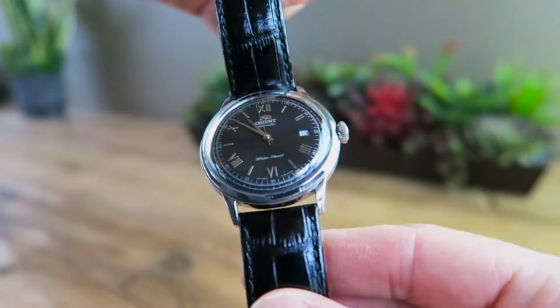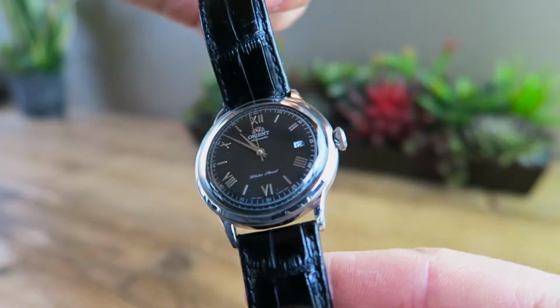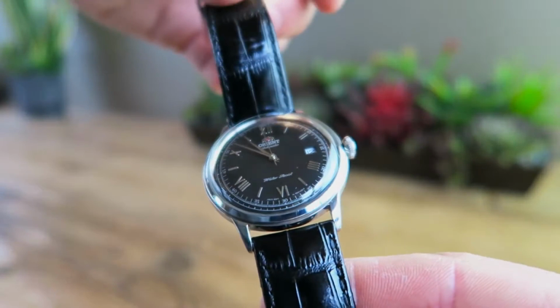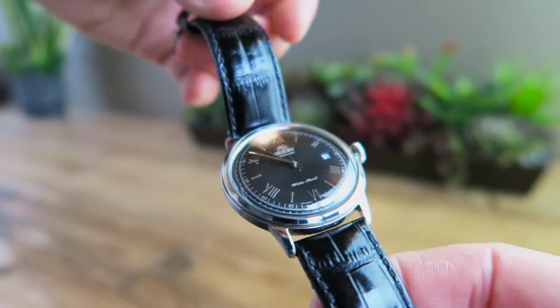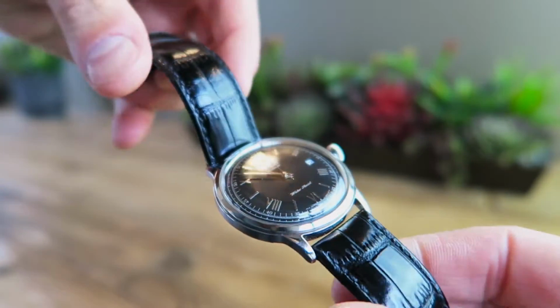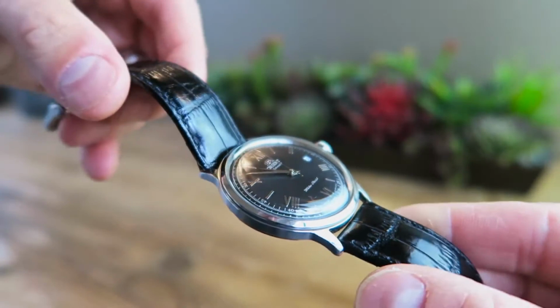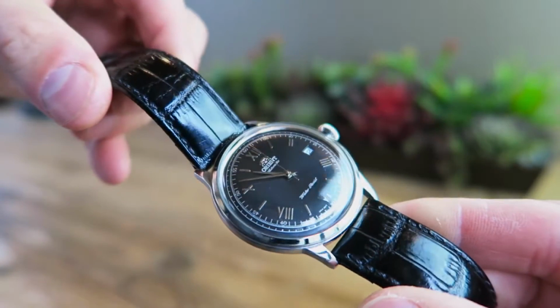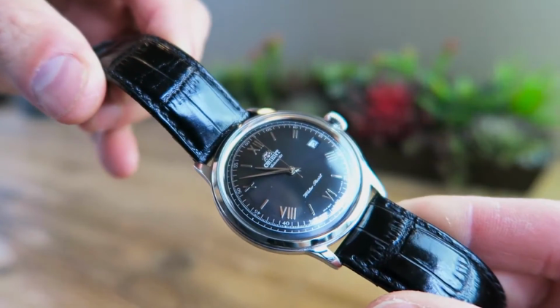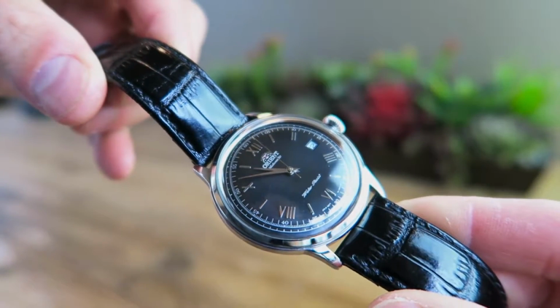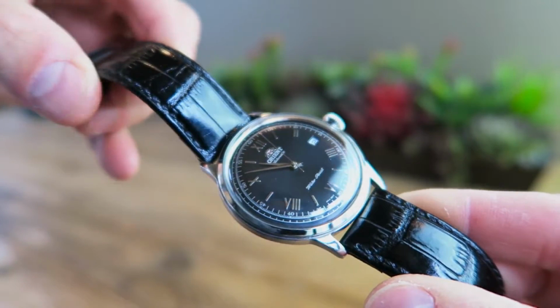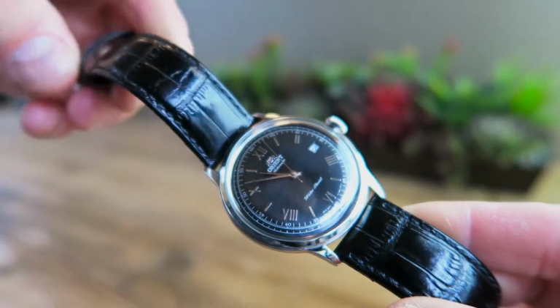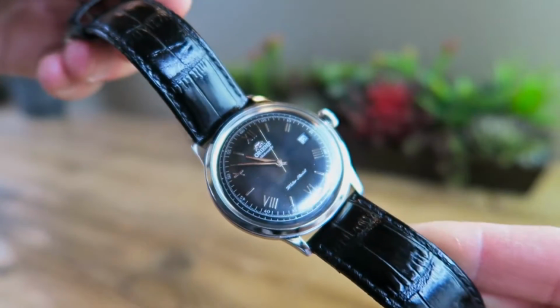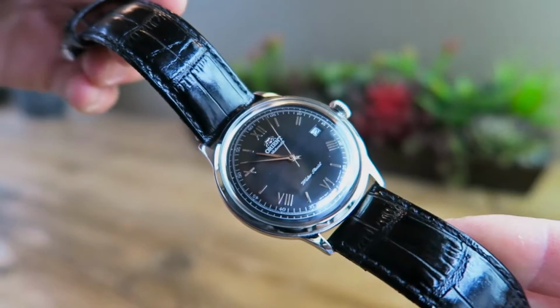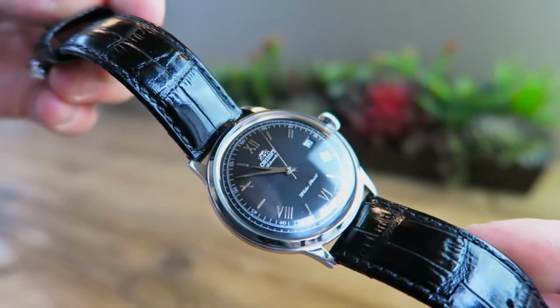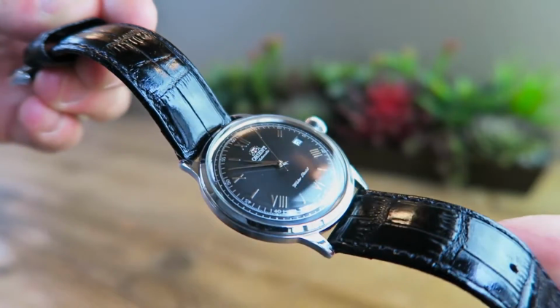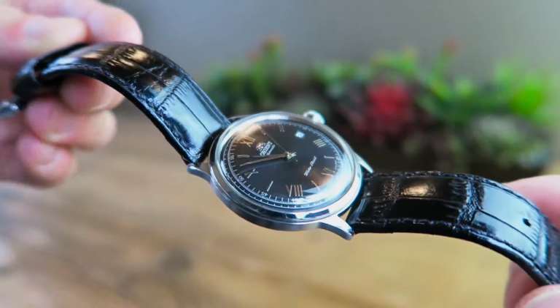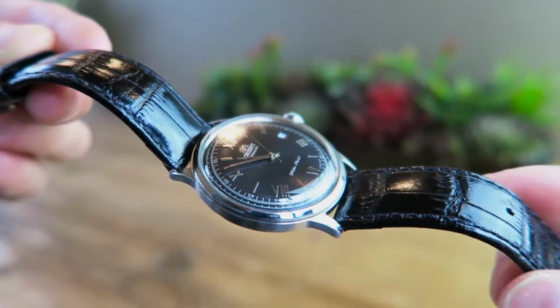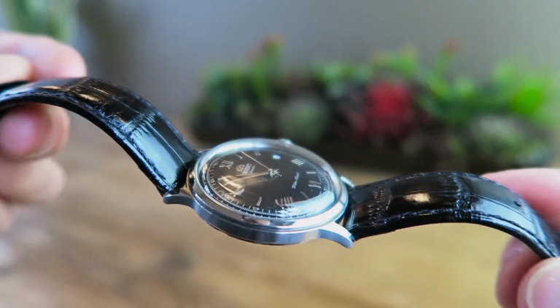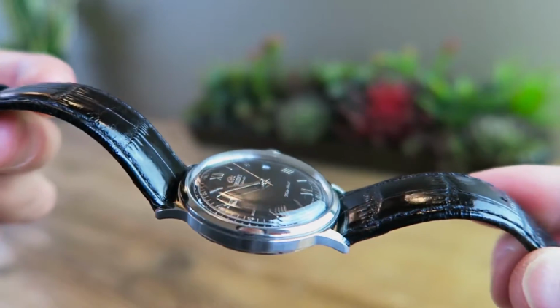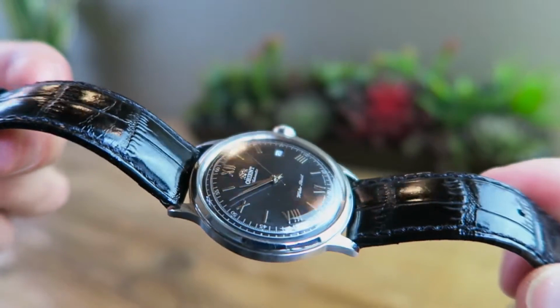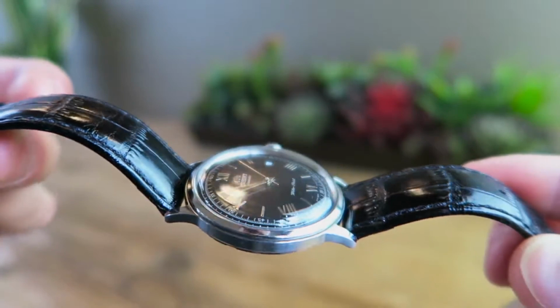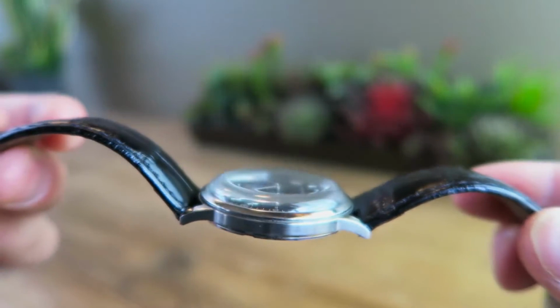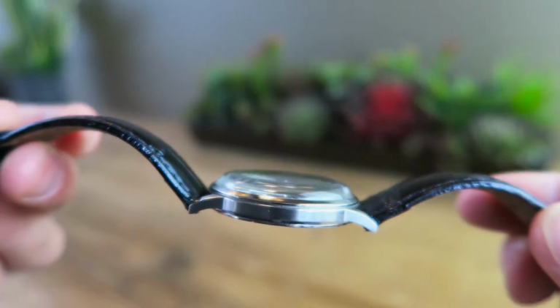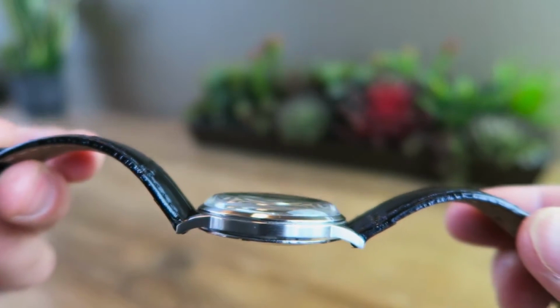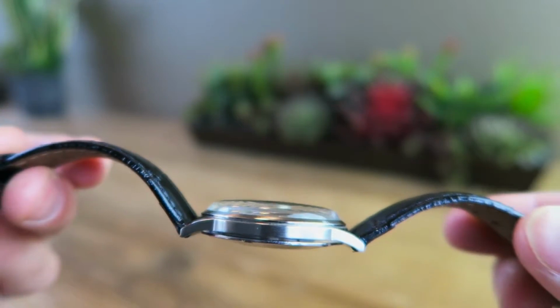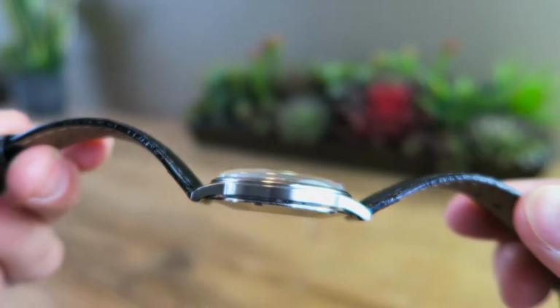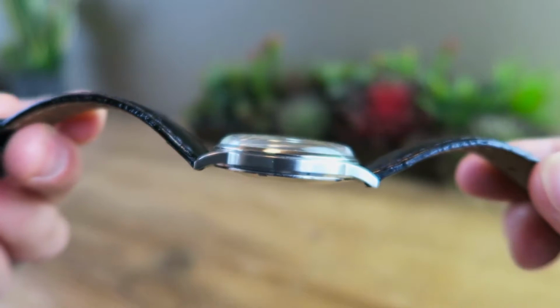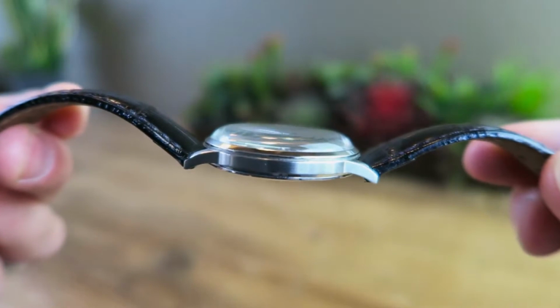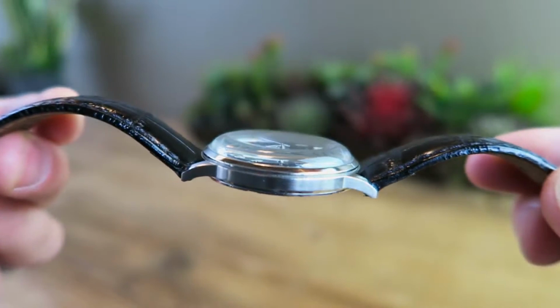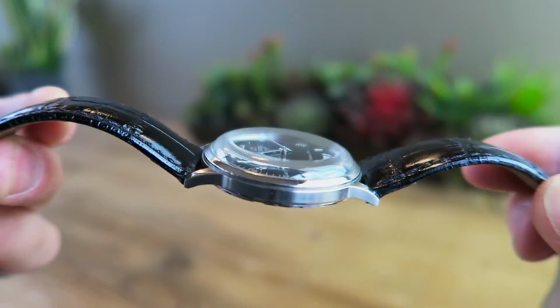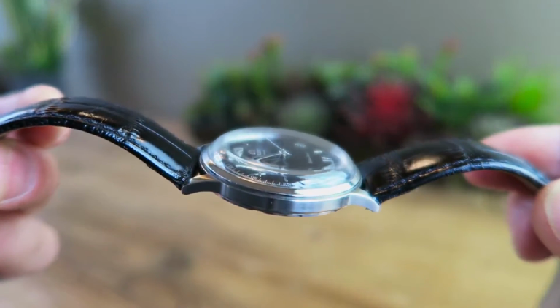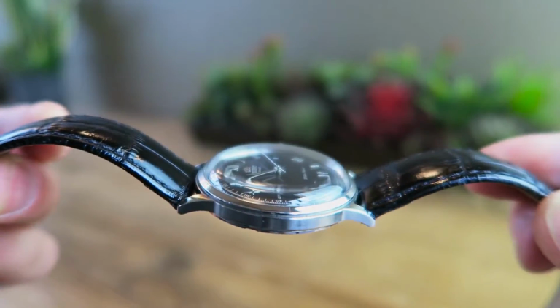We have a 40mm width with a thickness of 11.8mm. And that dome shaped crystal is one of my favorite things about this piece — it gives it that awesome vintage look that everybody loves.